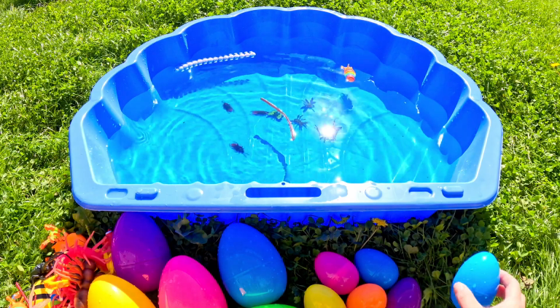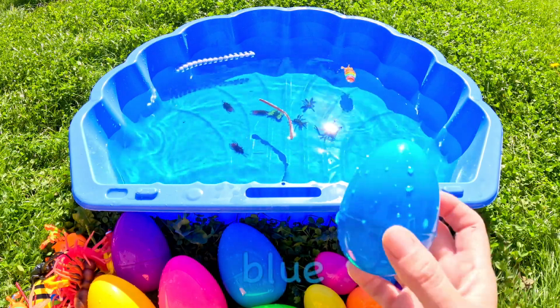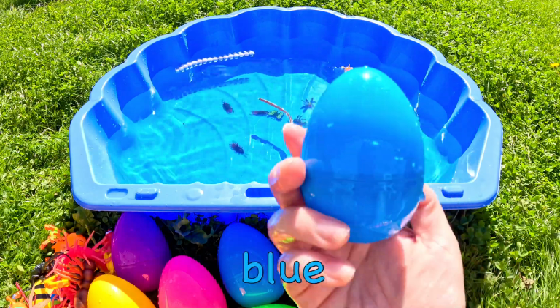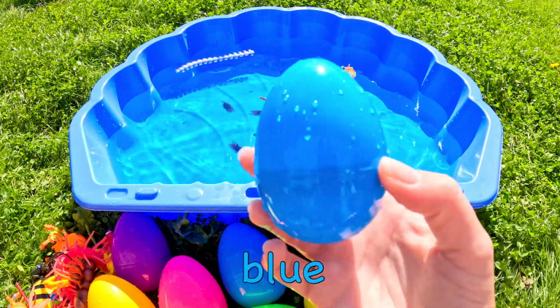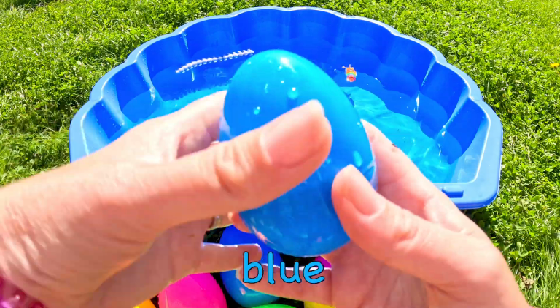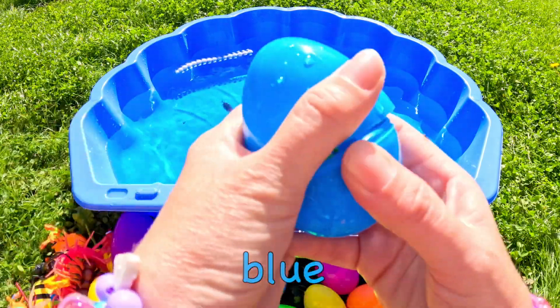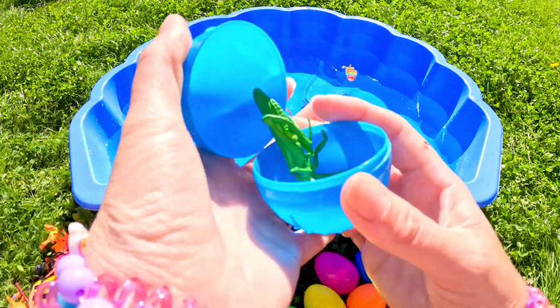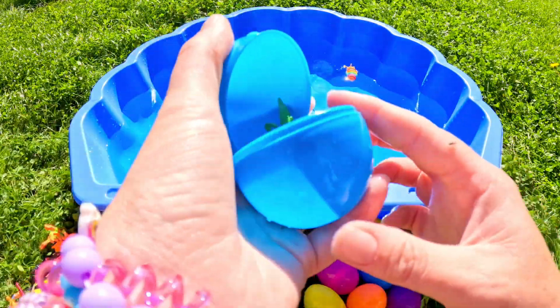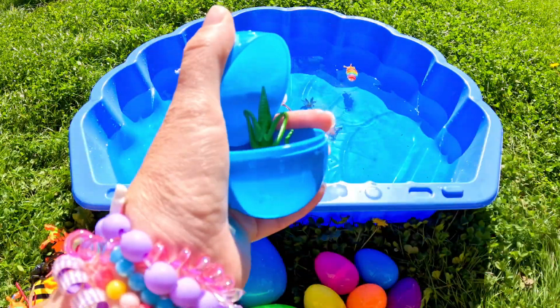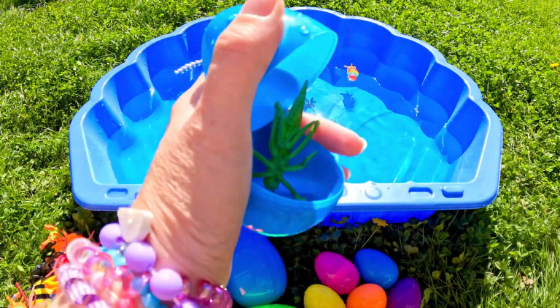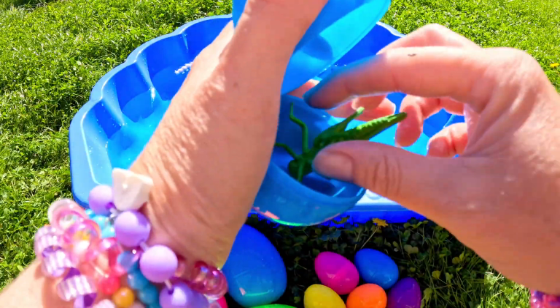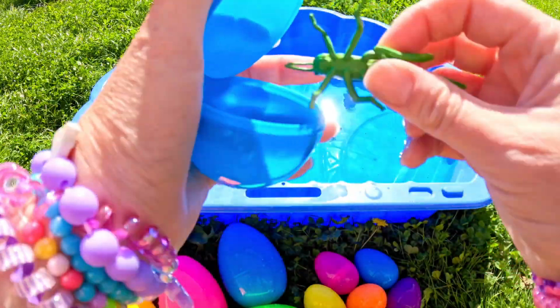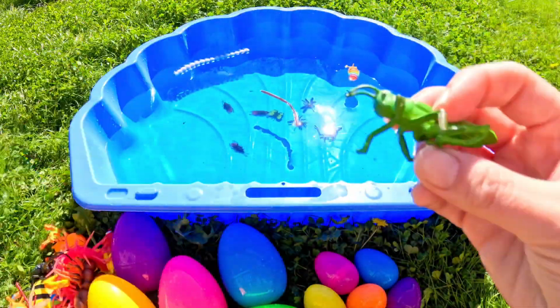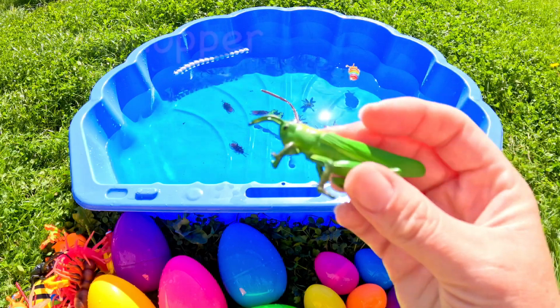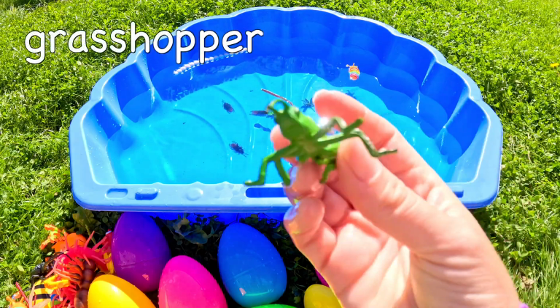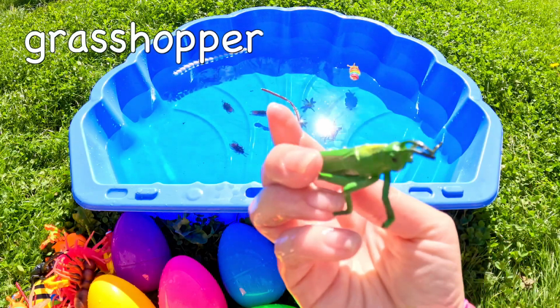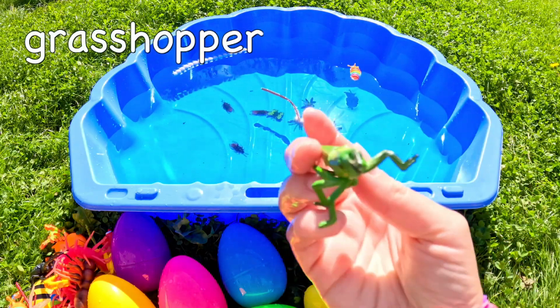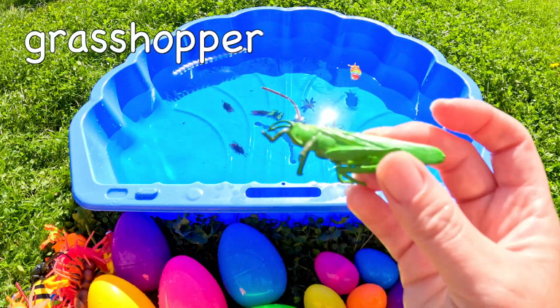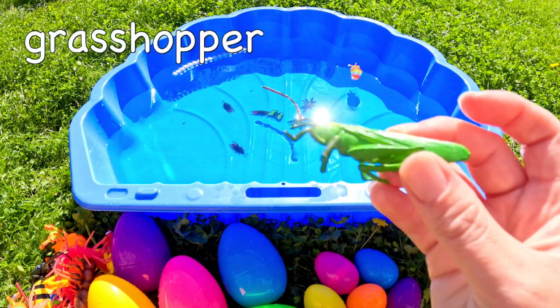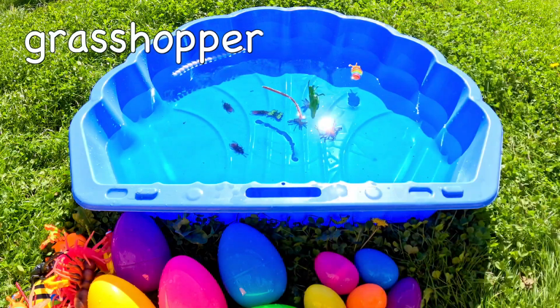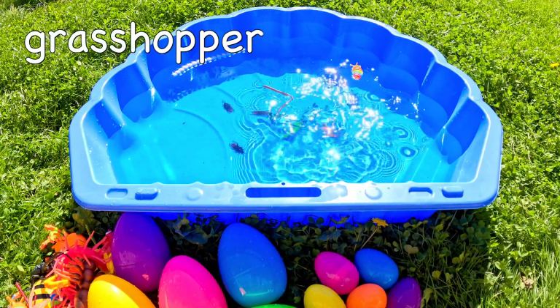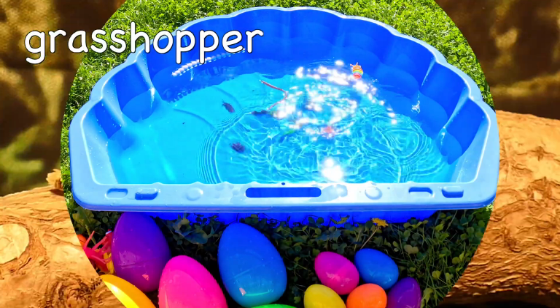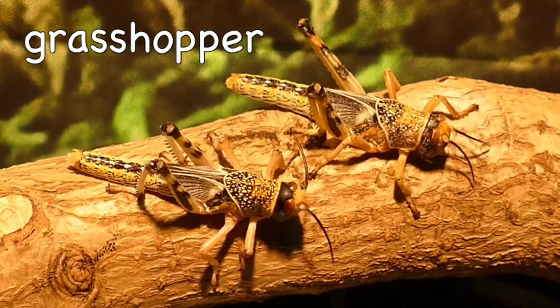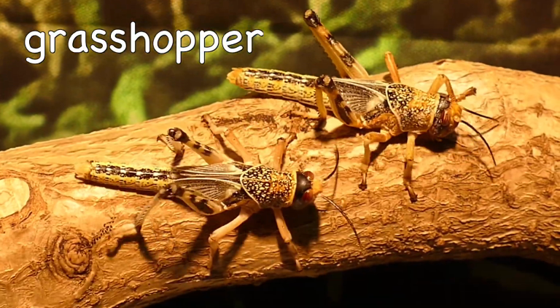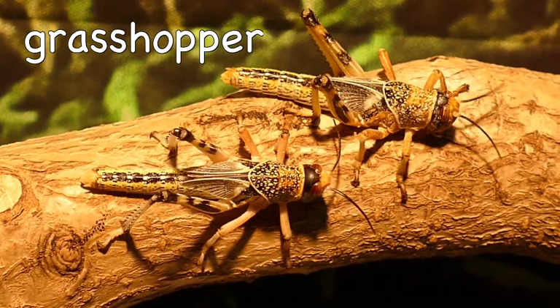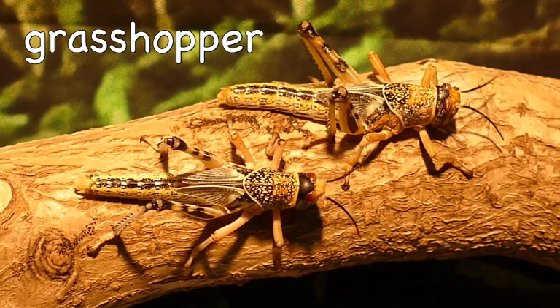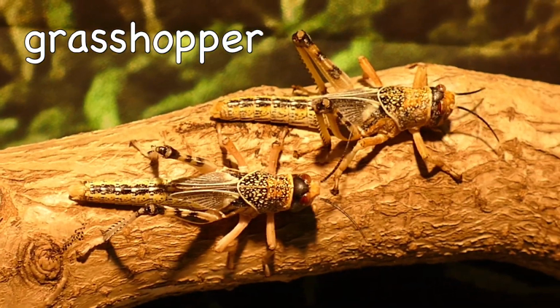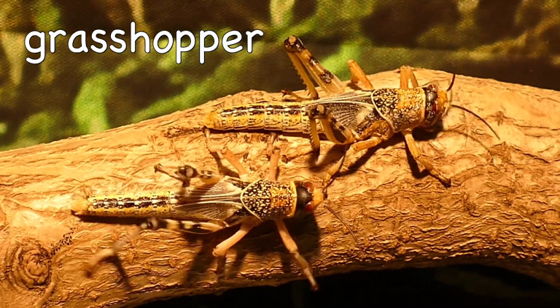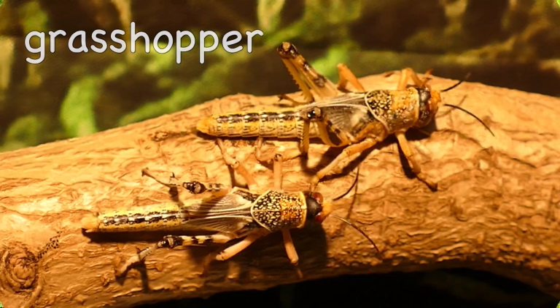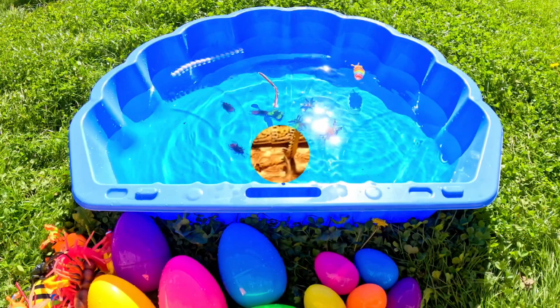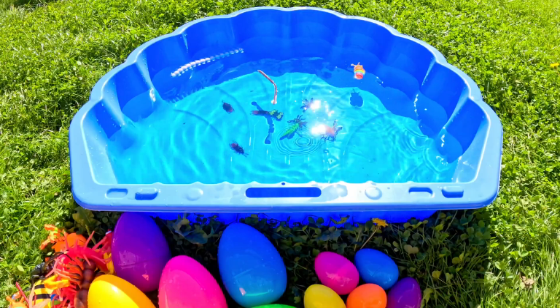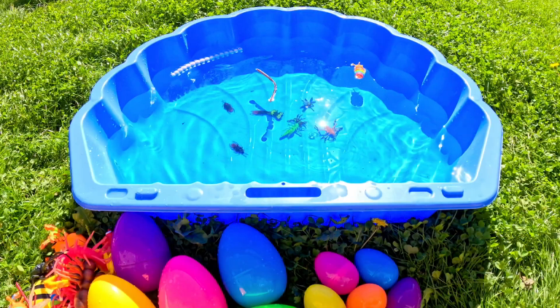What's in this blue egg? It's a grasshopper! Grasshopper!